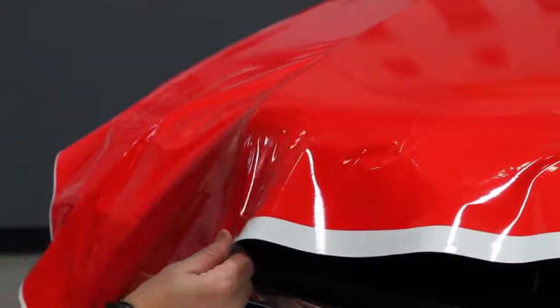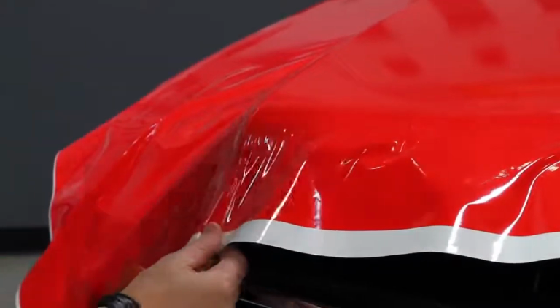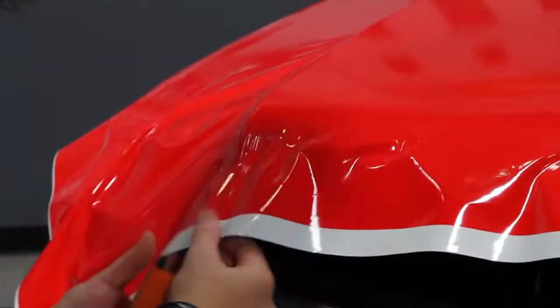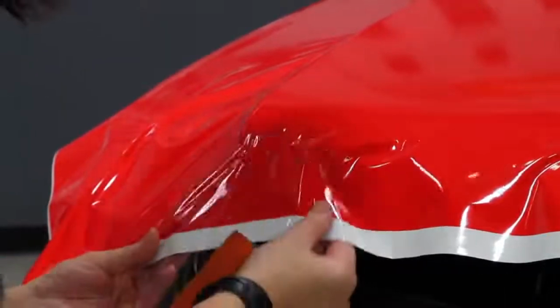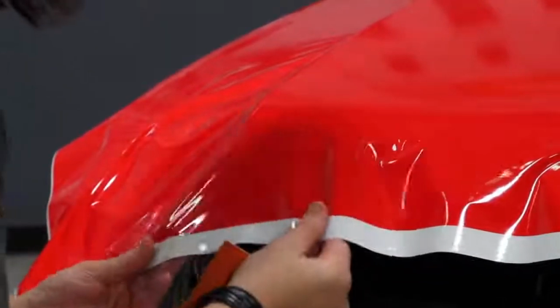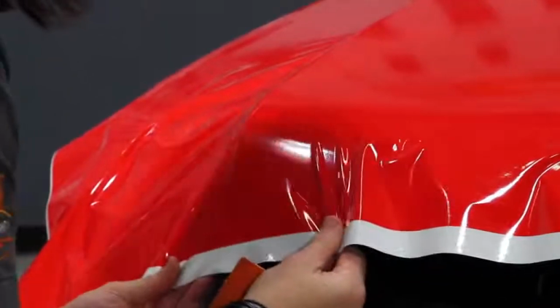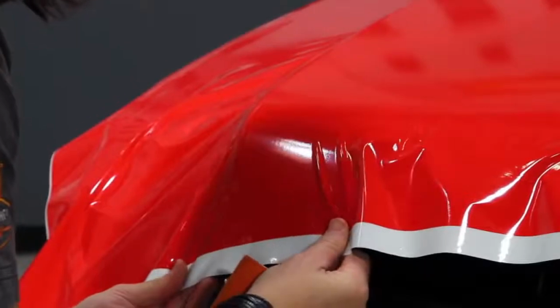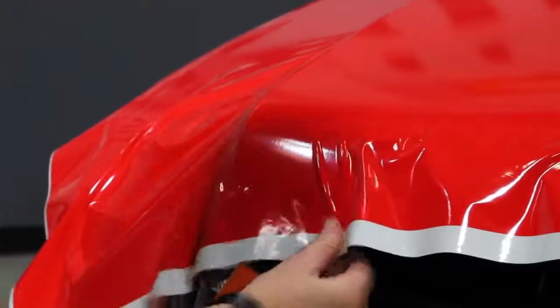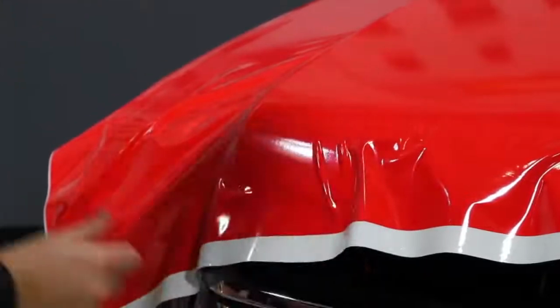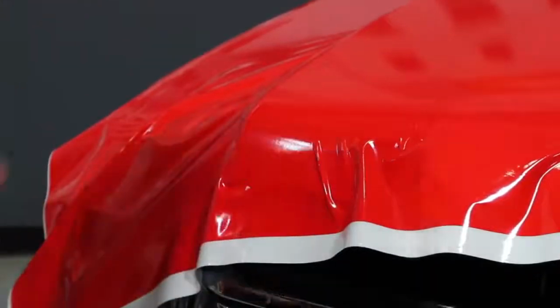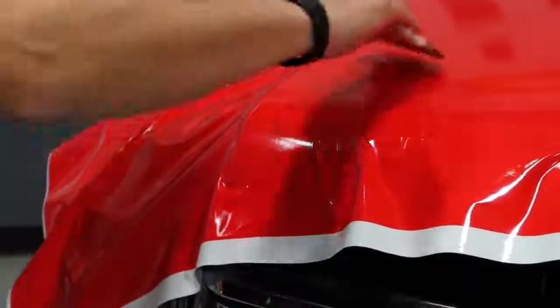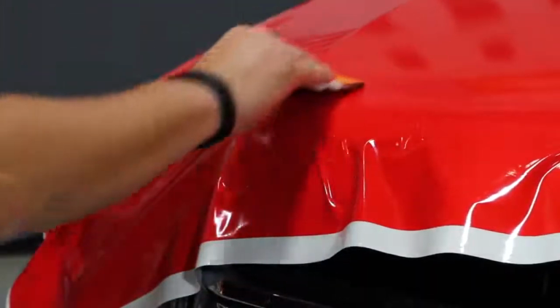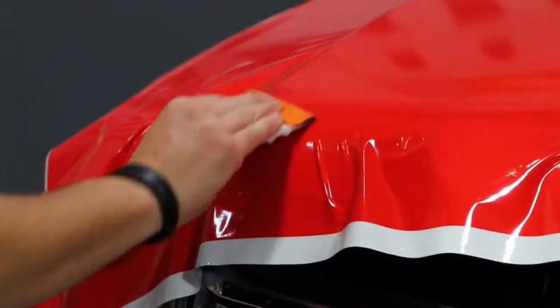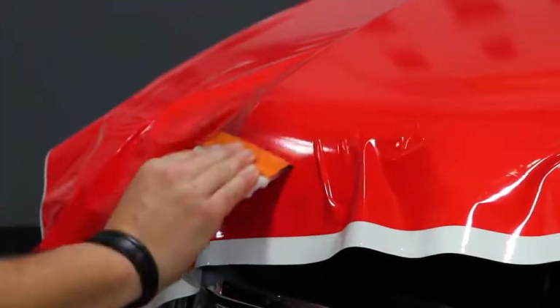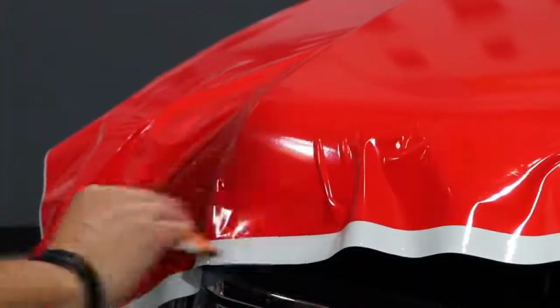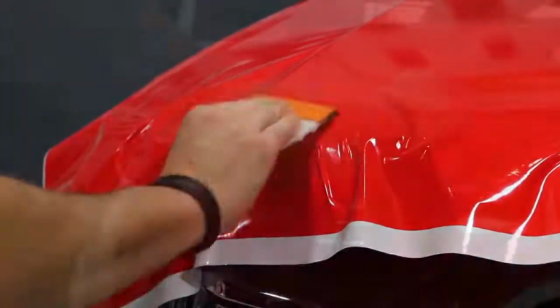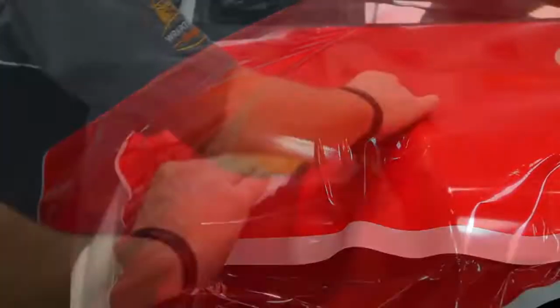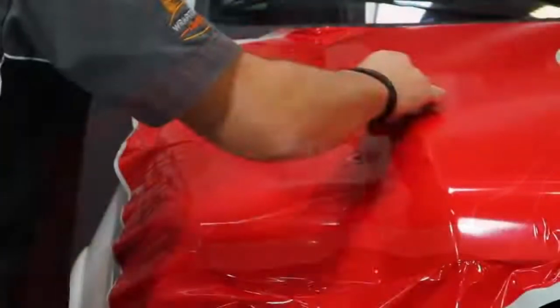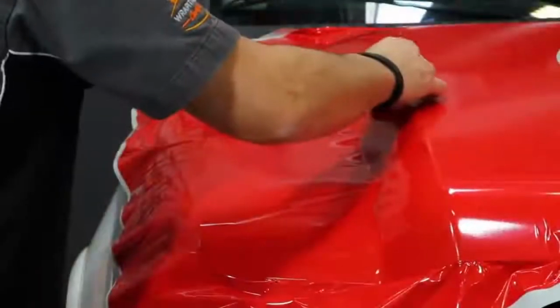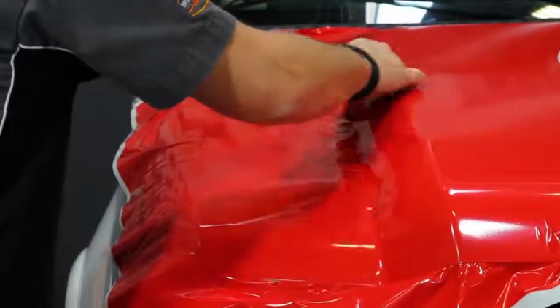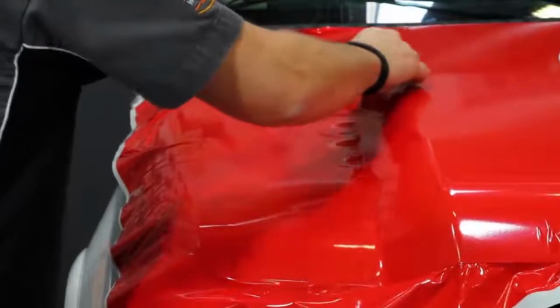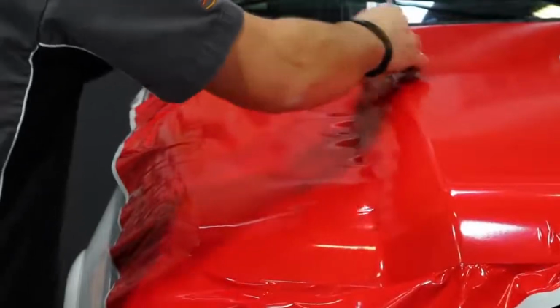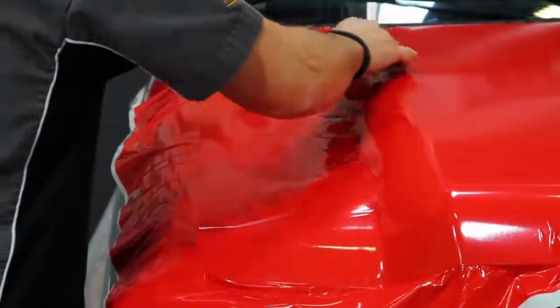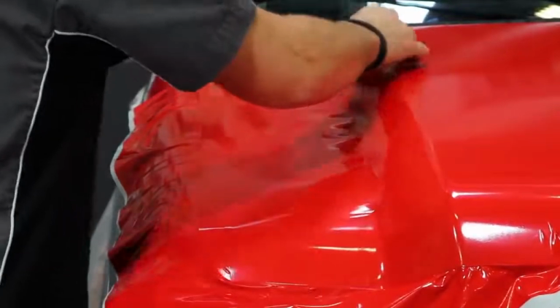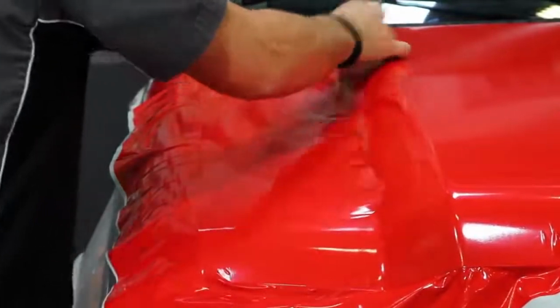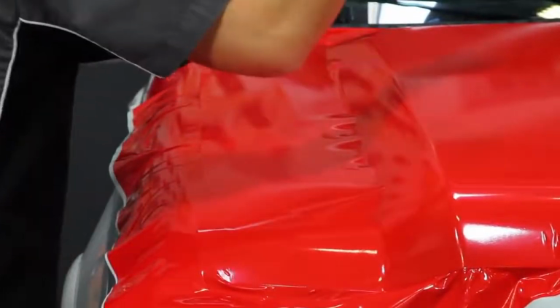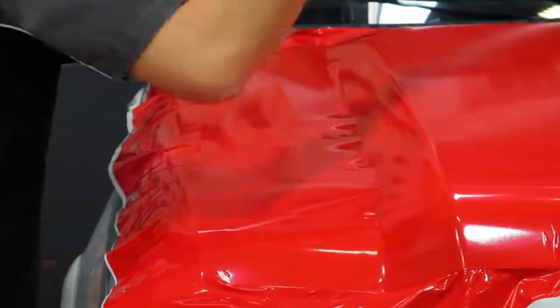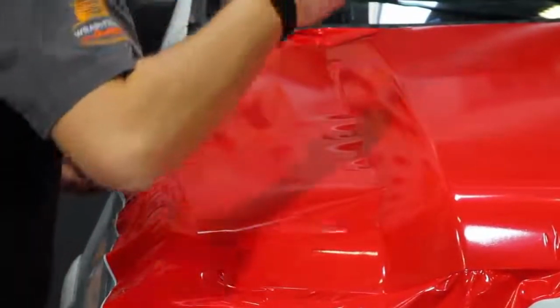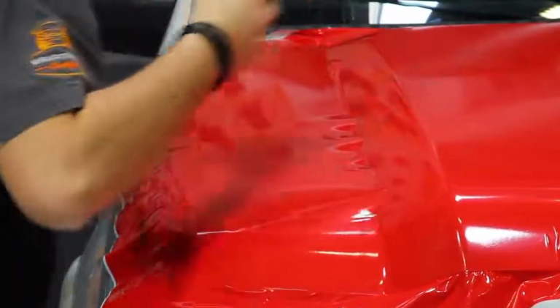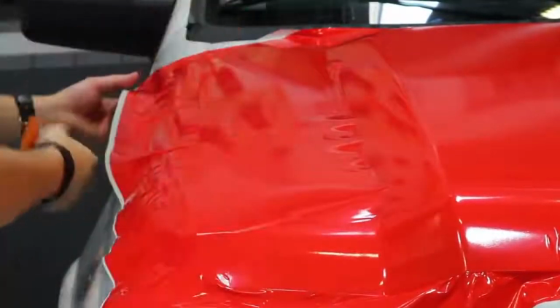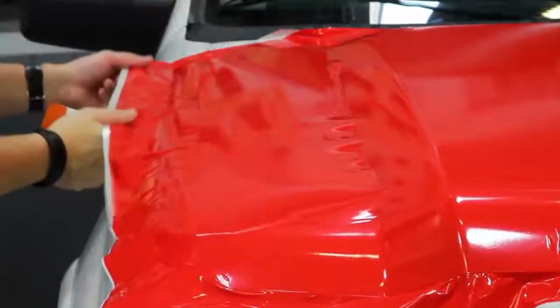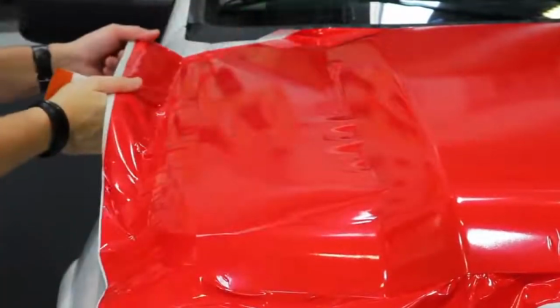Illuminite Wrap is highly conformable, enabling applicators to wrap complex corners and gentle curves like these. This reflective film is pliable and easy to work with.